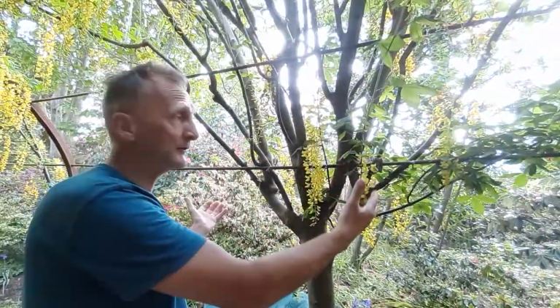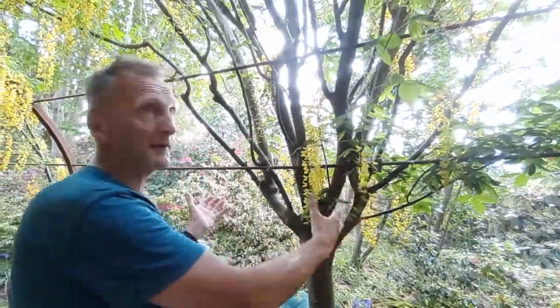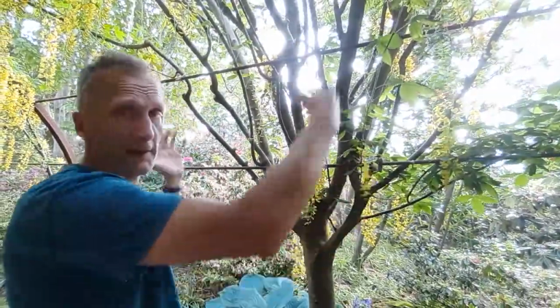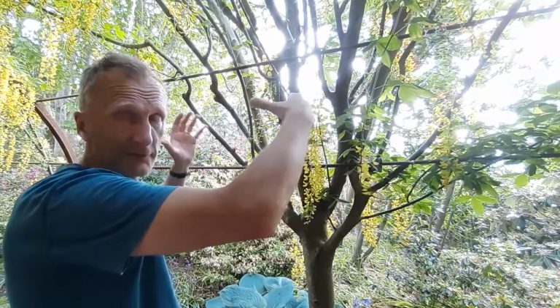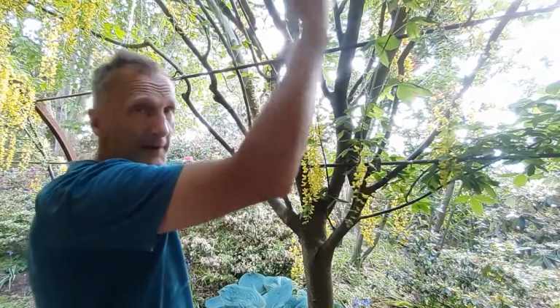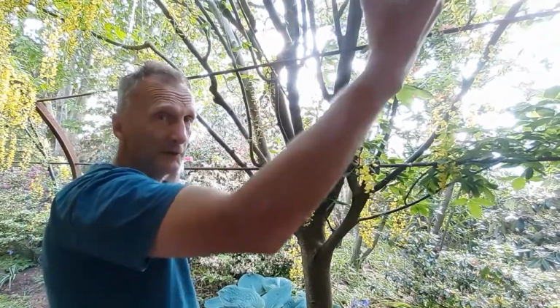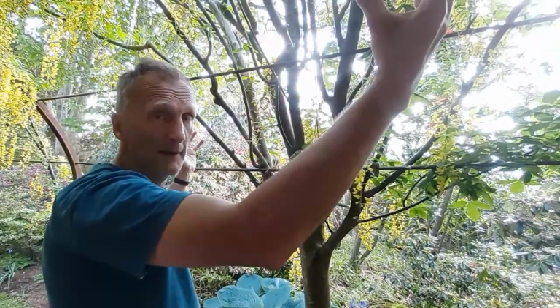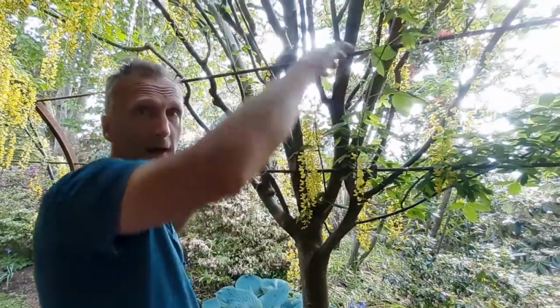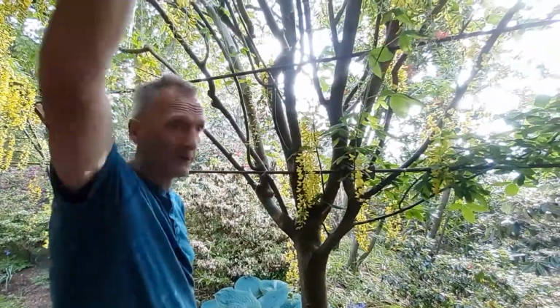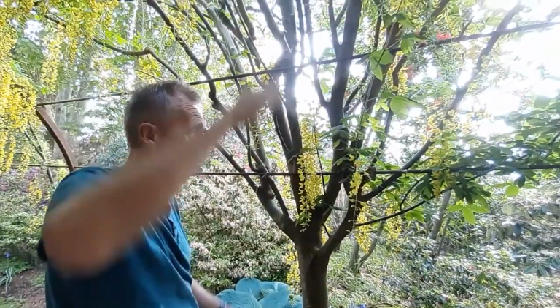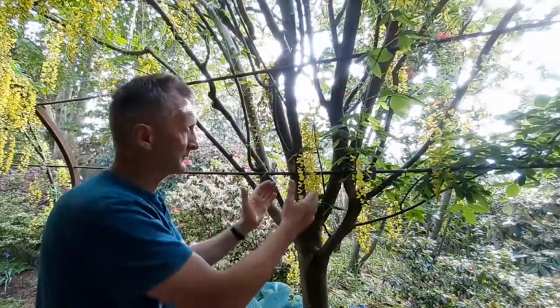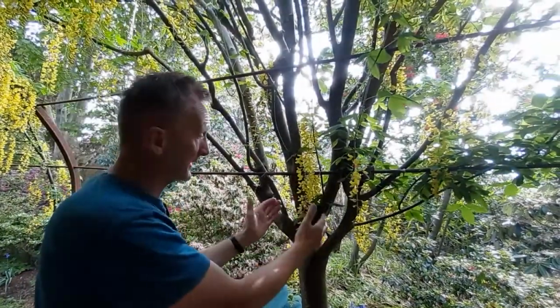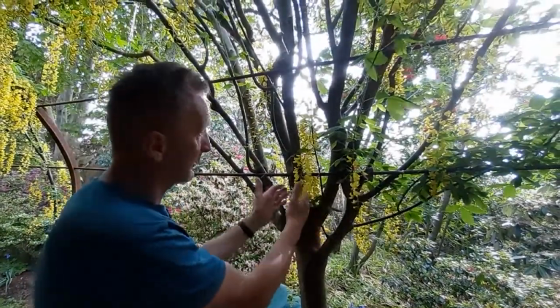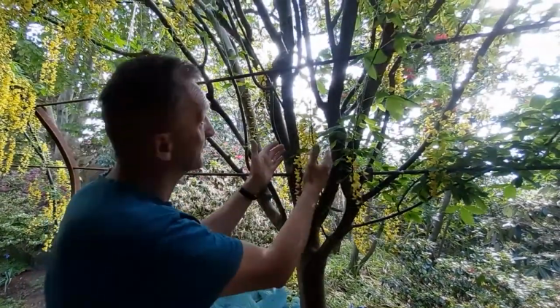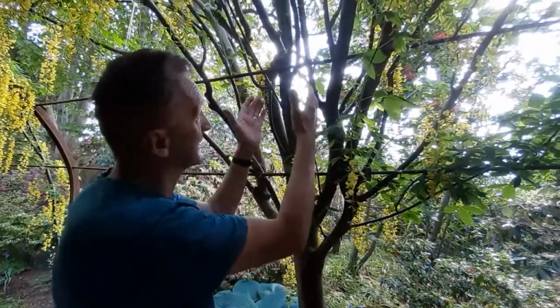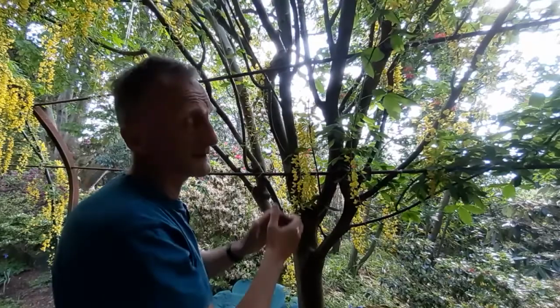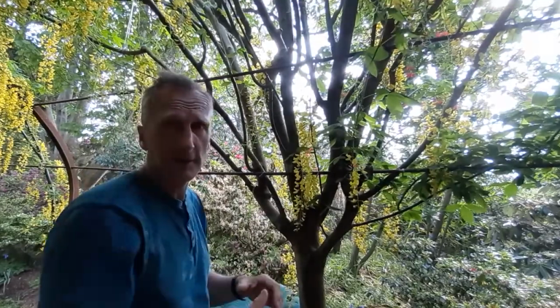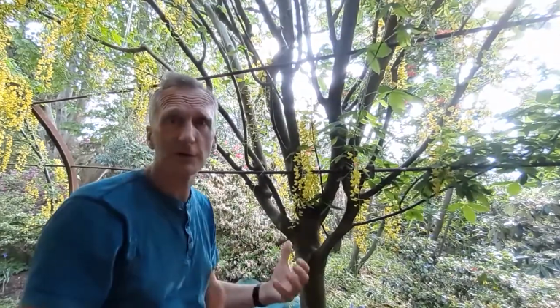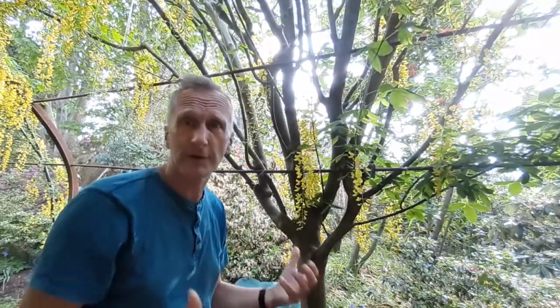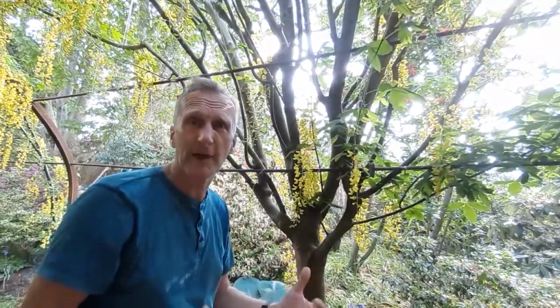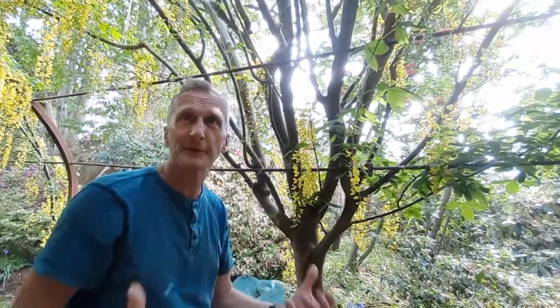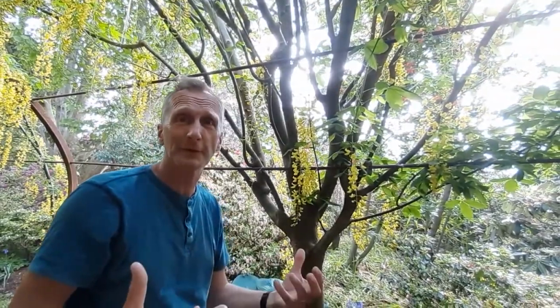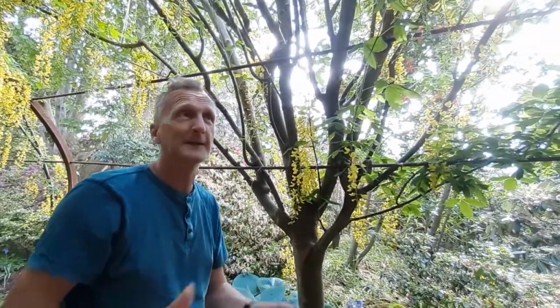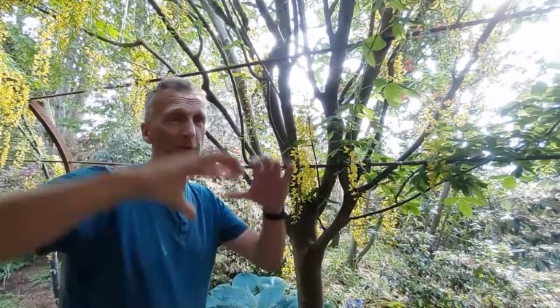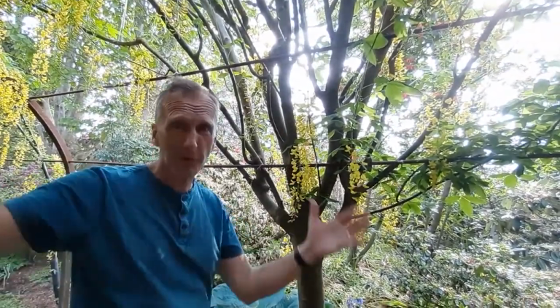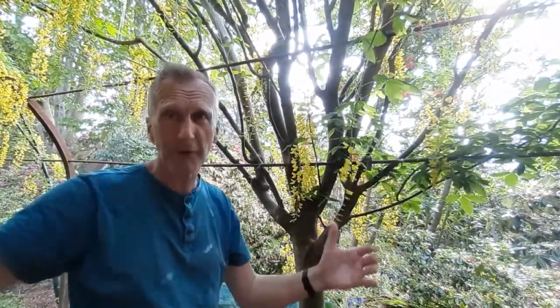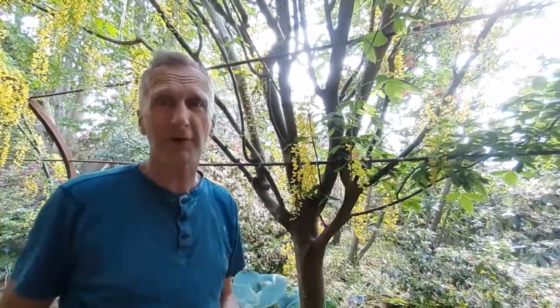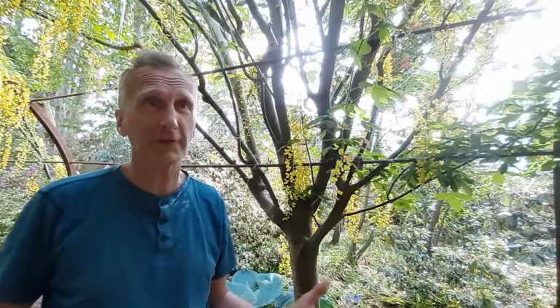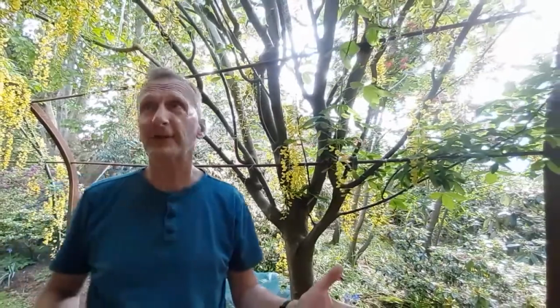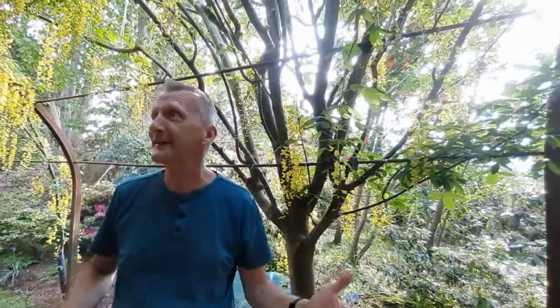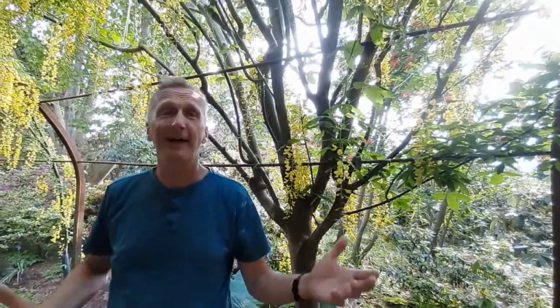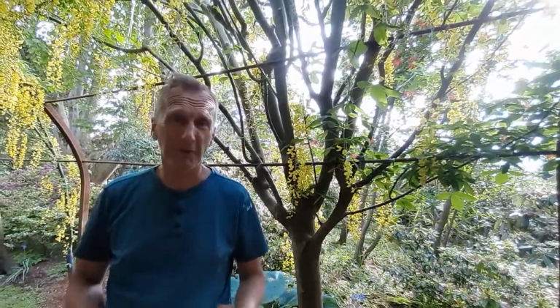That way you've got it absolutely packed full above you. Otherwise, if you only left one or two stems in, you're just not going to get that beautiful, full laburnum arch as you can see here at Bodnant.